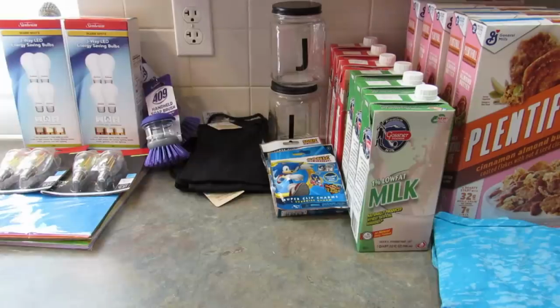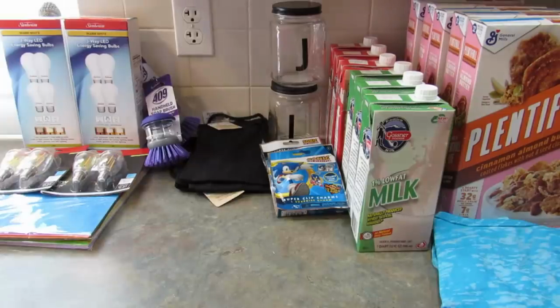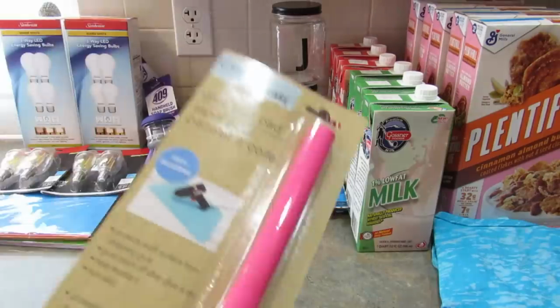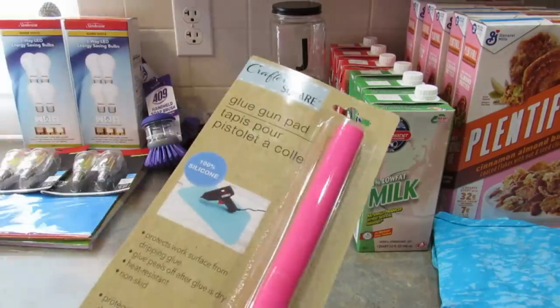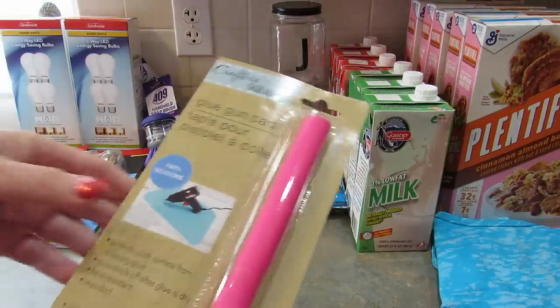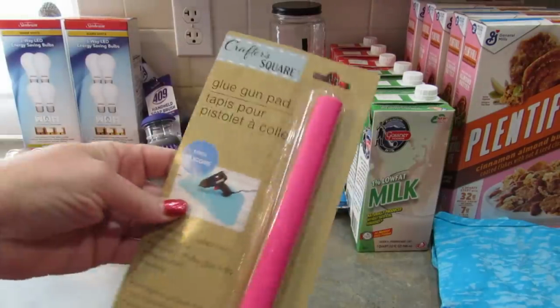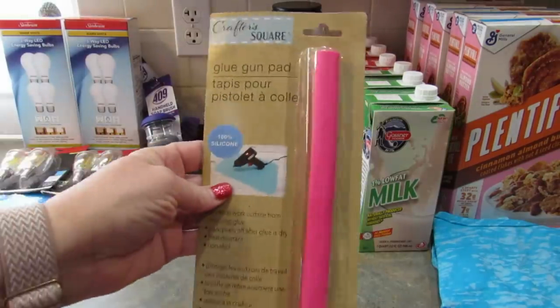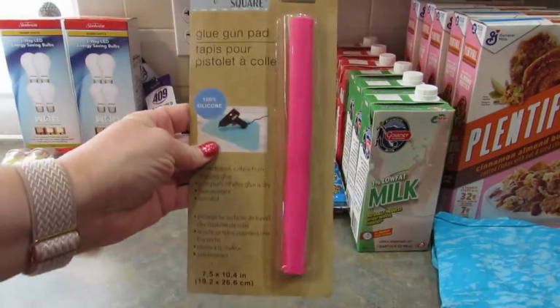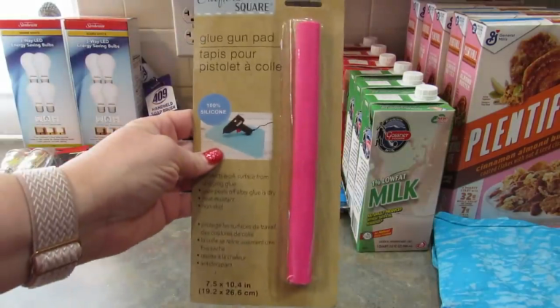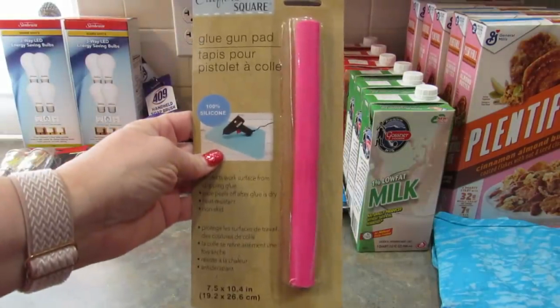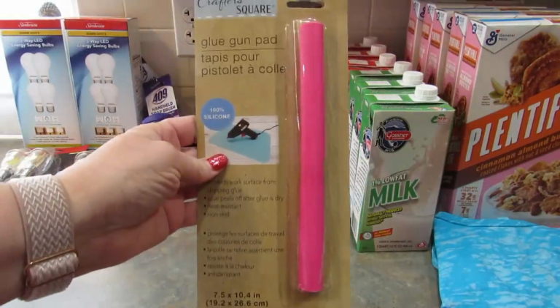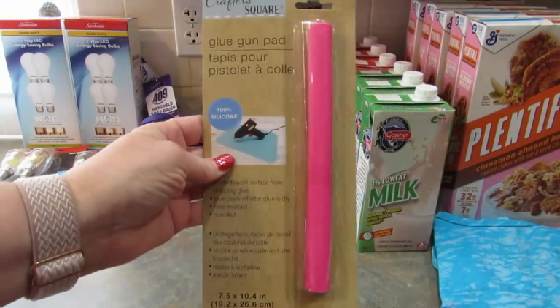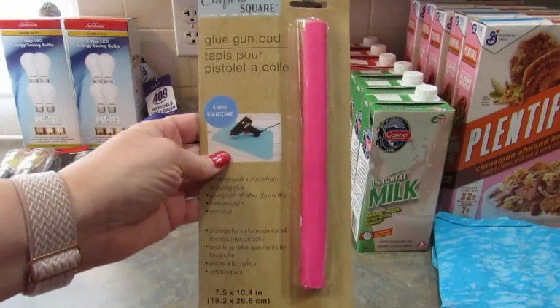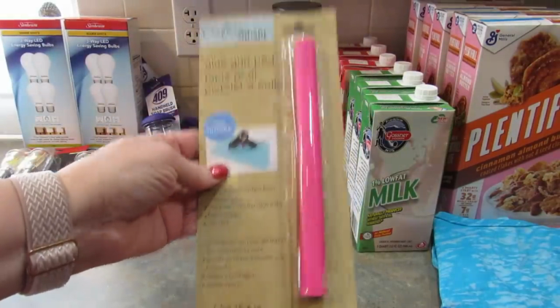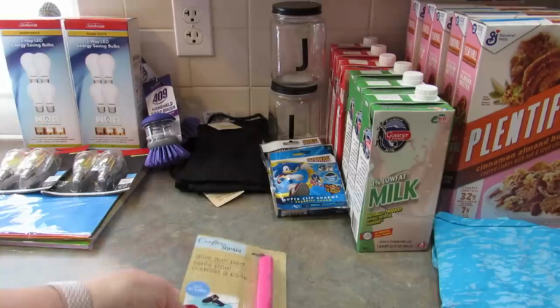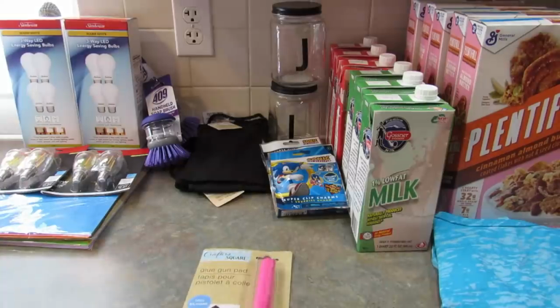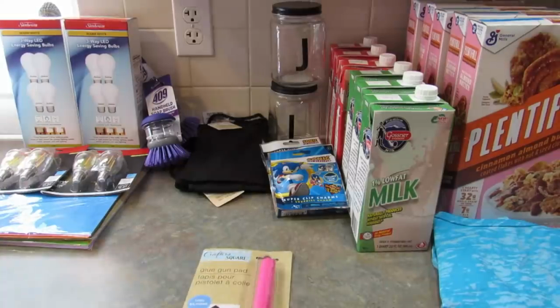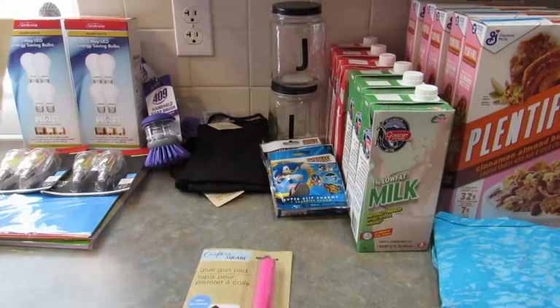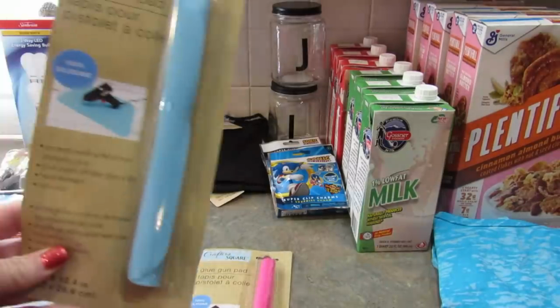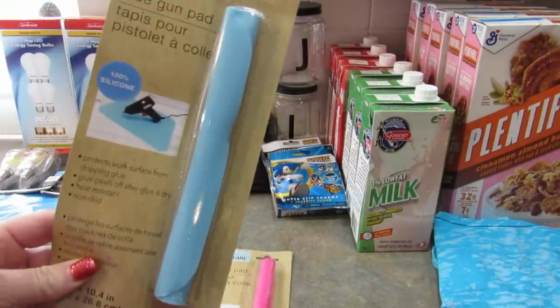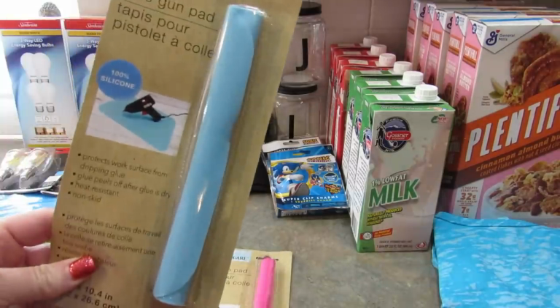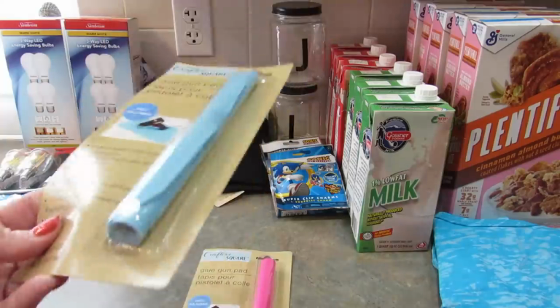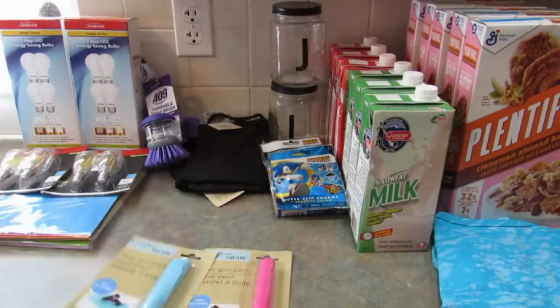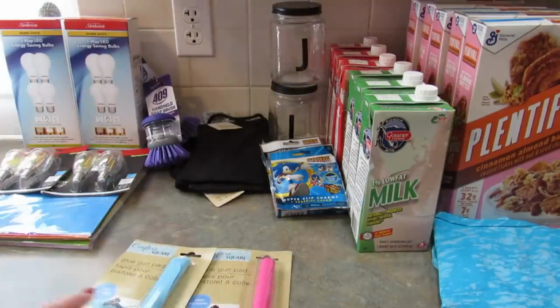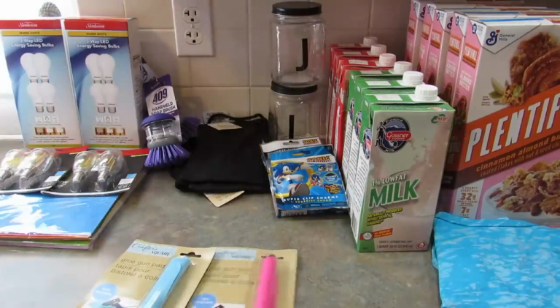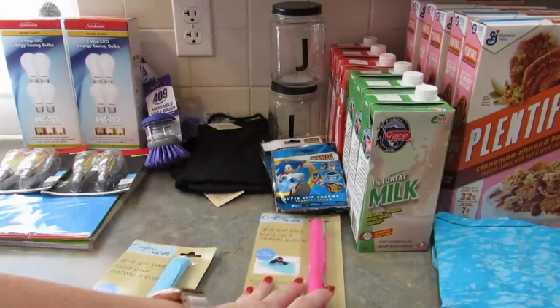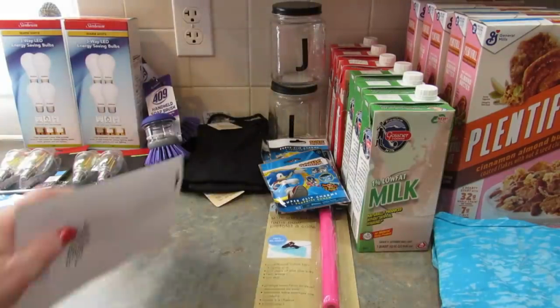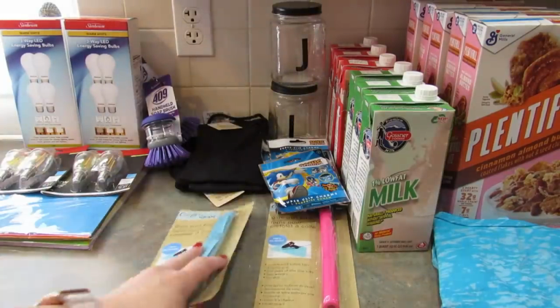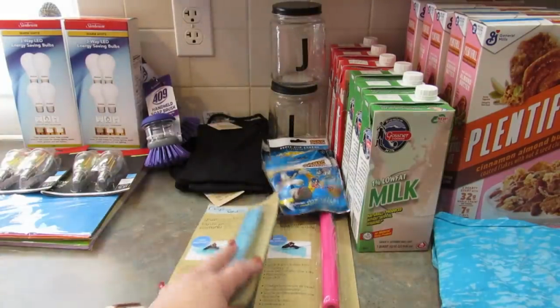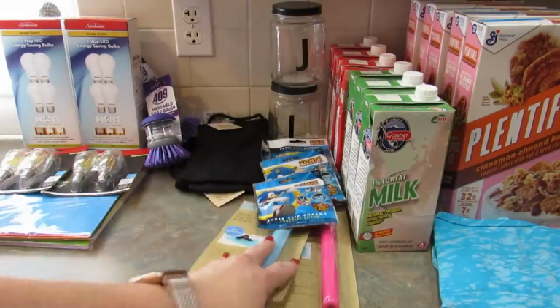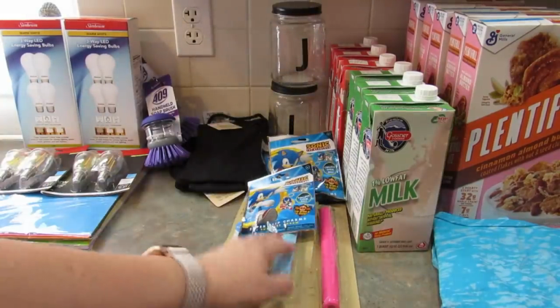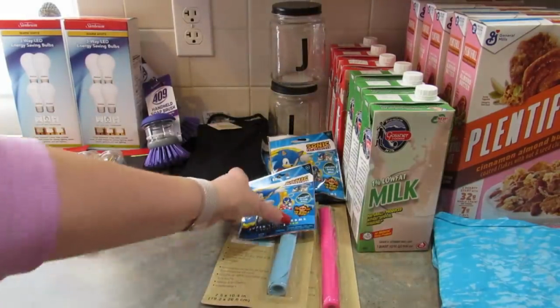I also picked up these glue gun pads just to have around. I got the pink one and the blue one. Usually I use a paper plate, but now I have something to actually put it on.